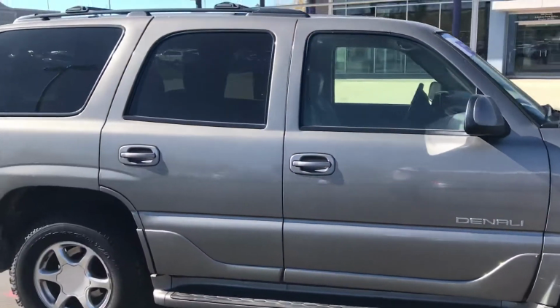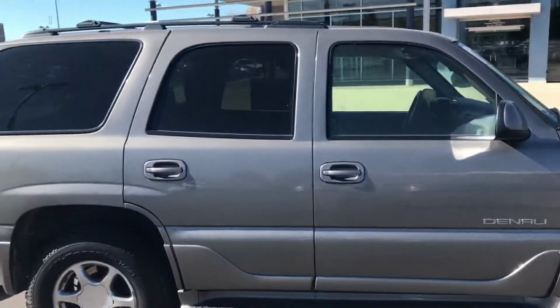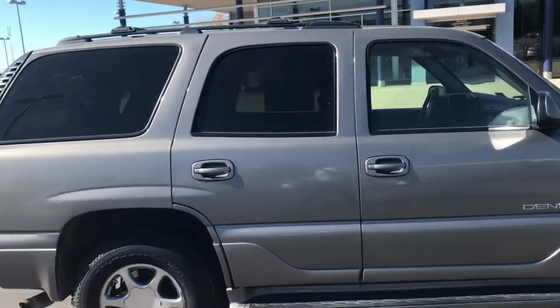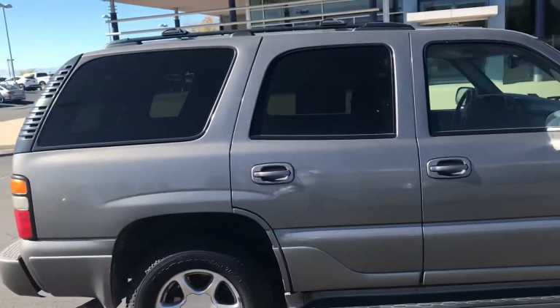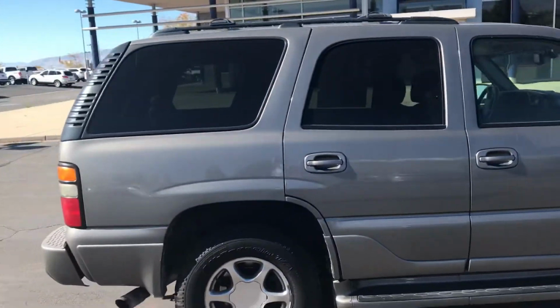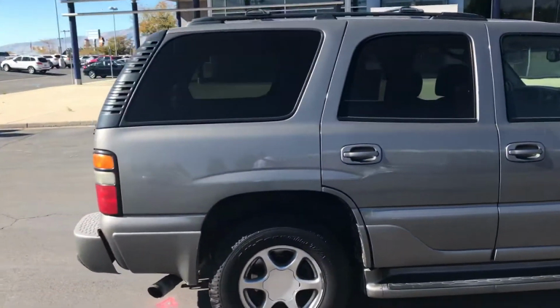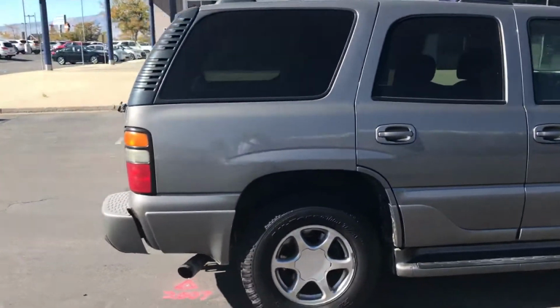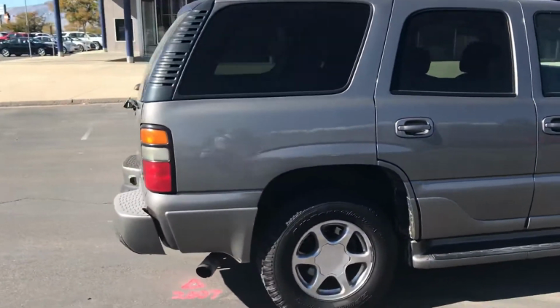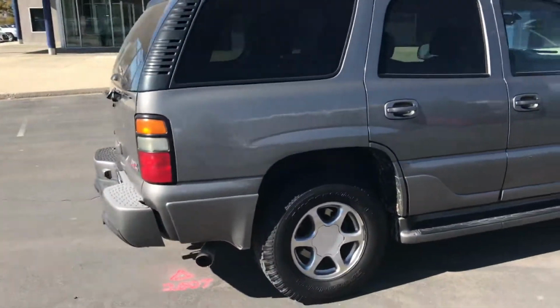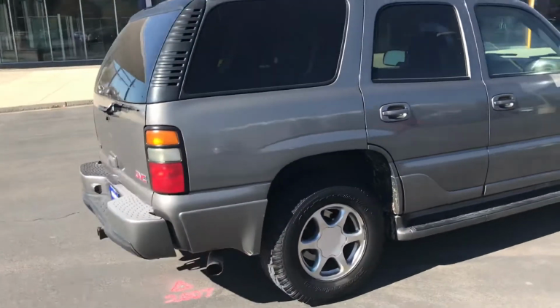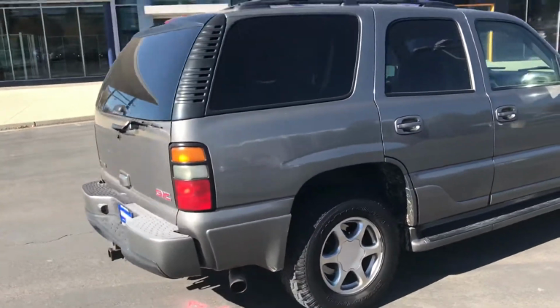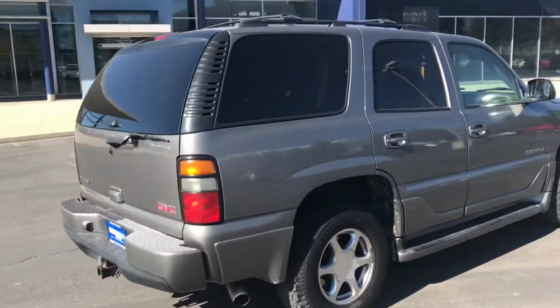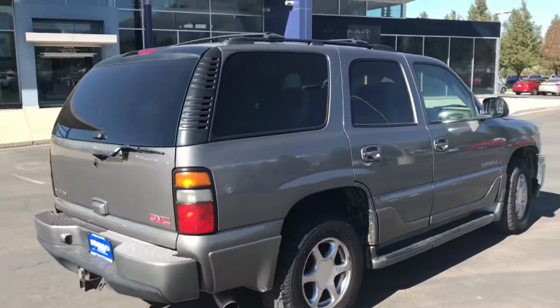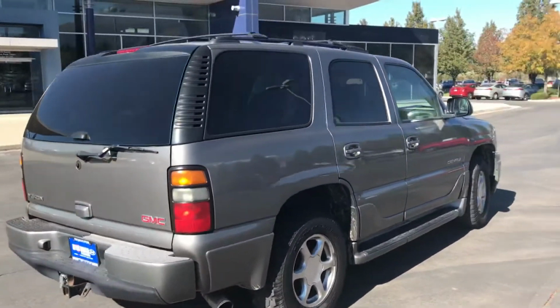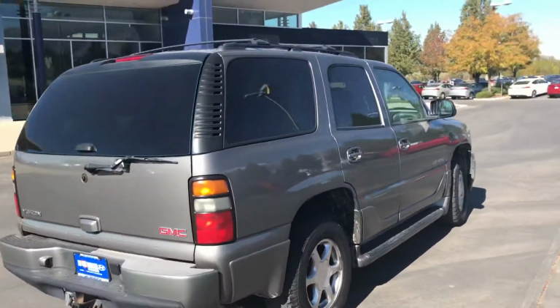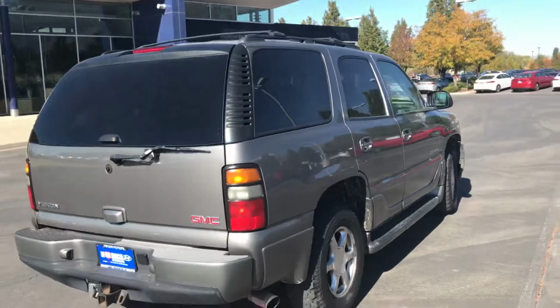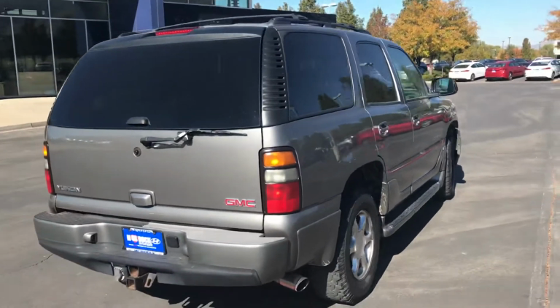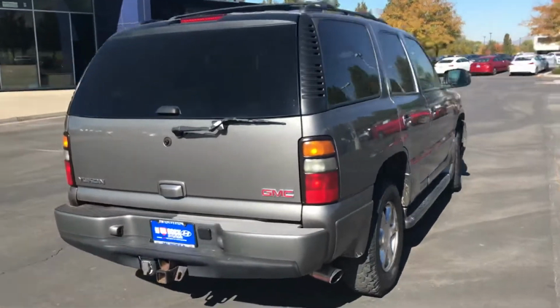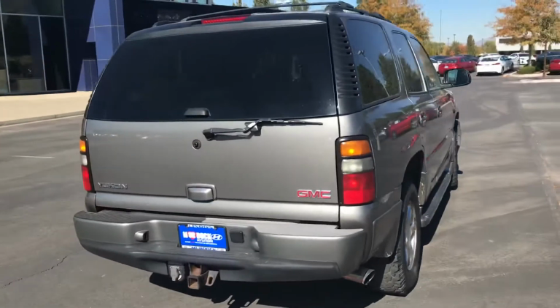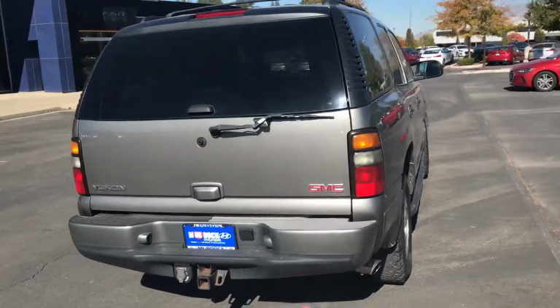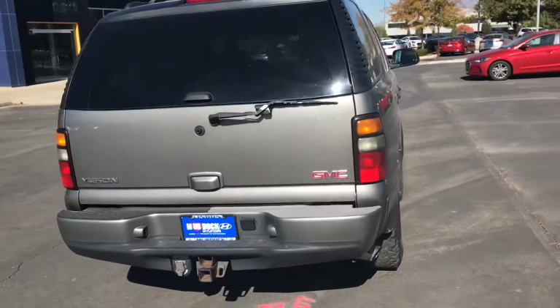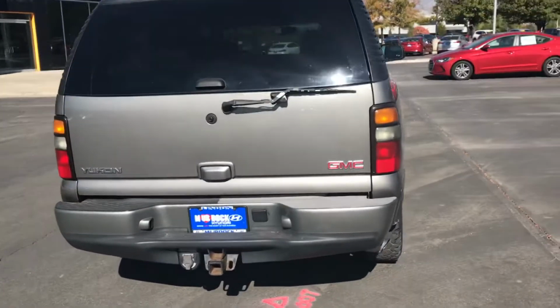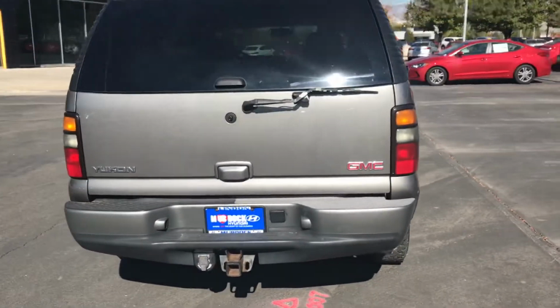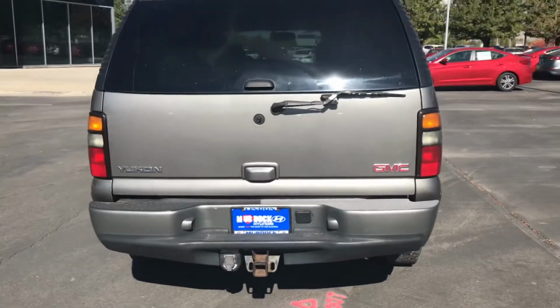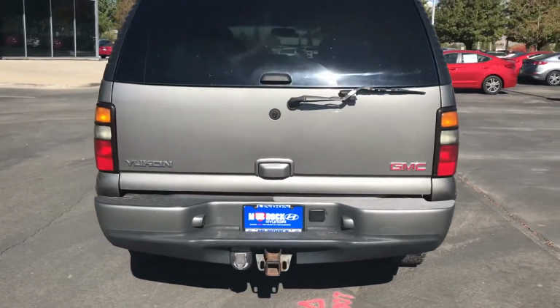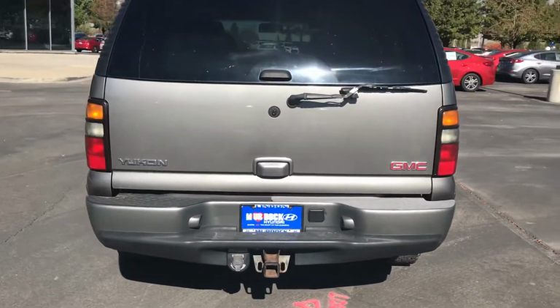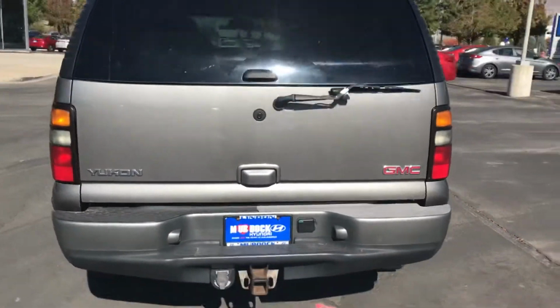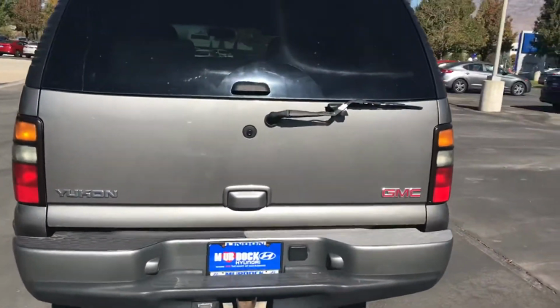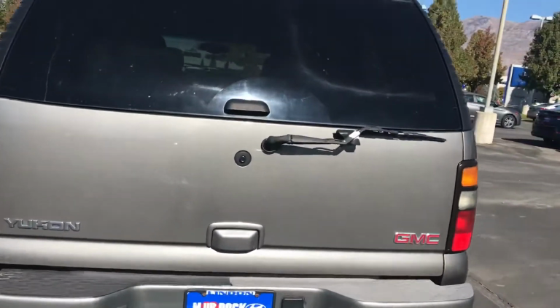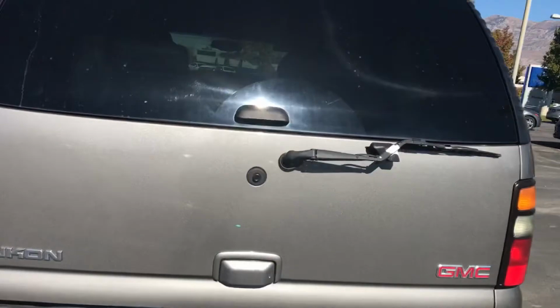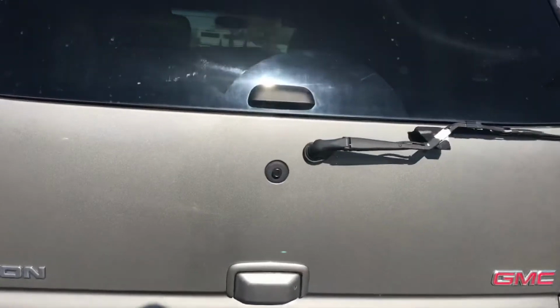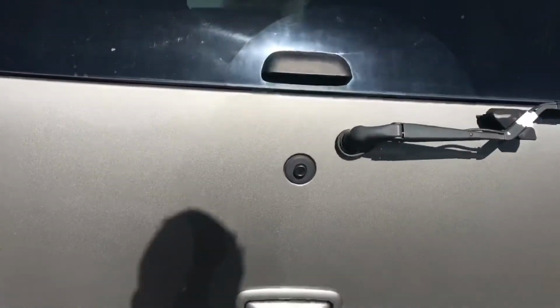The liftgate still works — not only the liftgate, but also the glass liftgate and the hydraulics to that. It's already got the tow hitch installed. Let me just open this hitch for you.